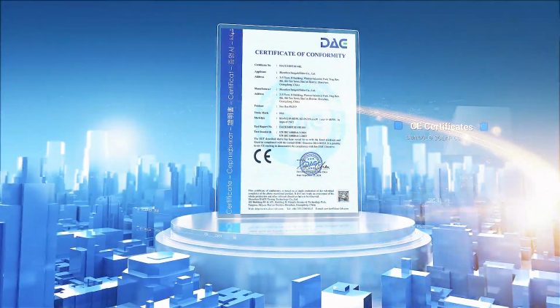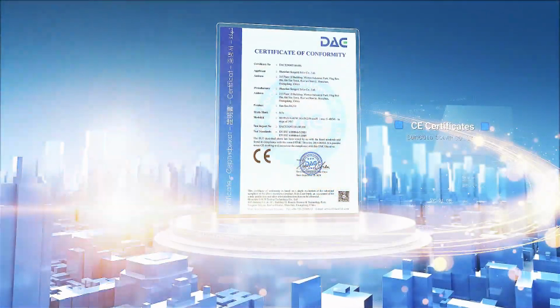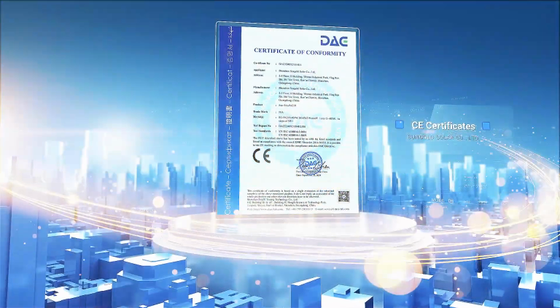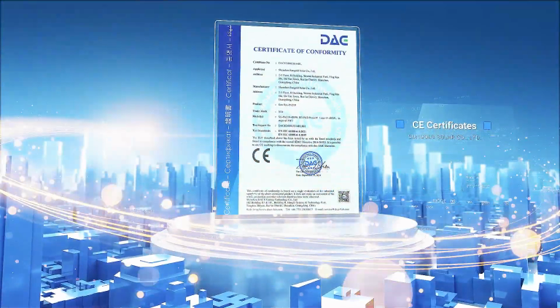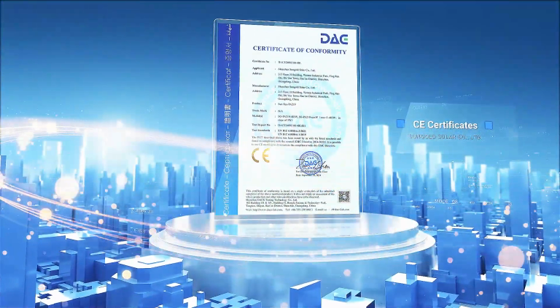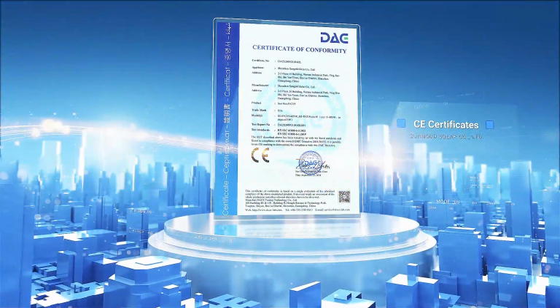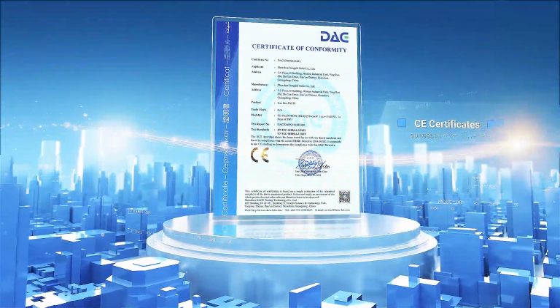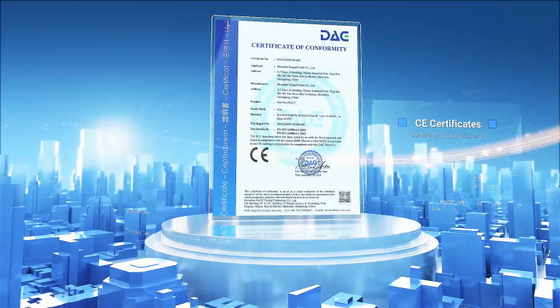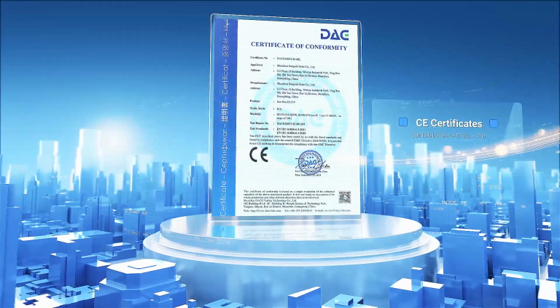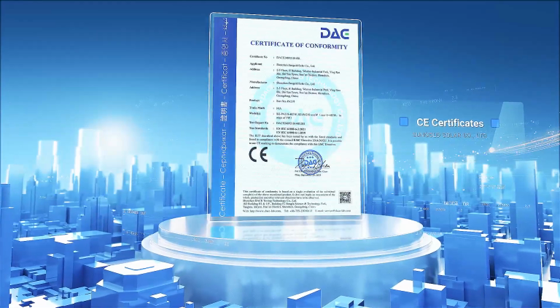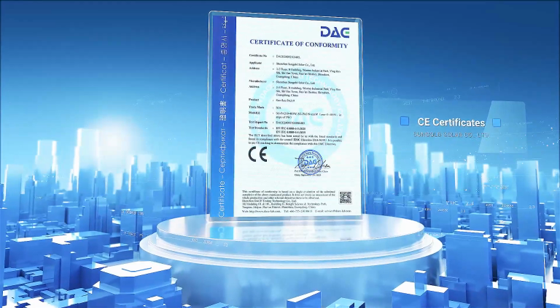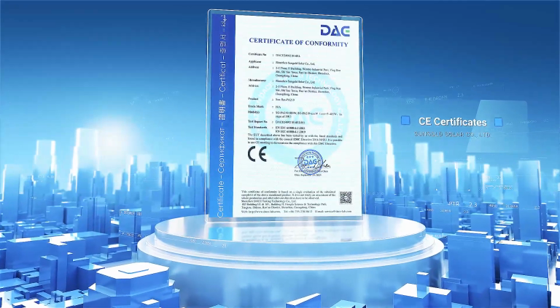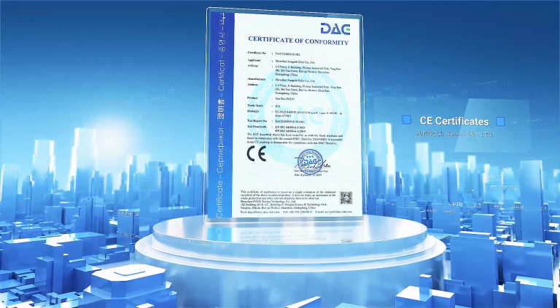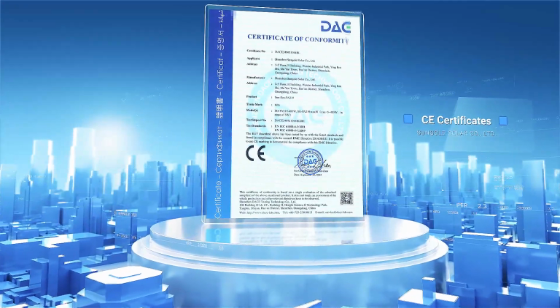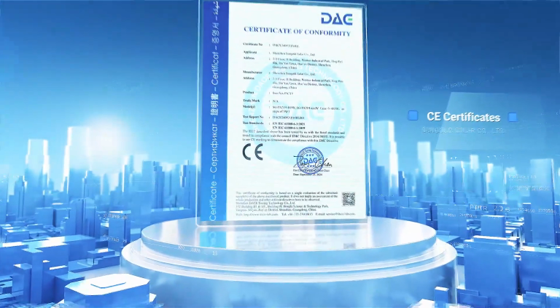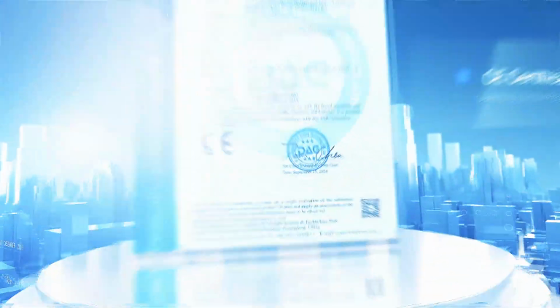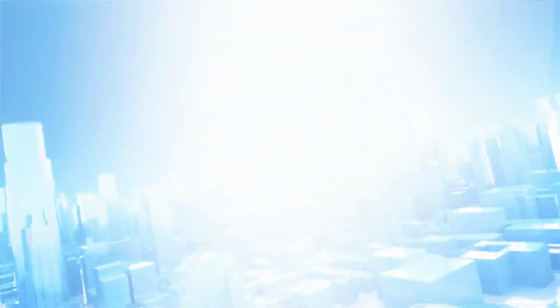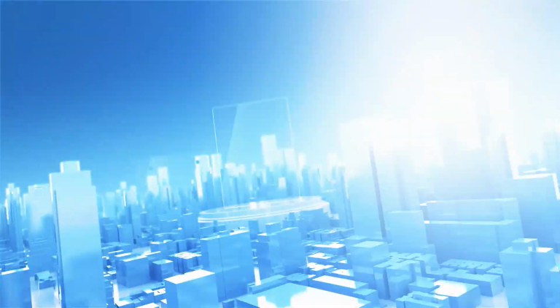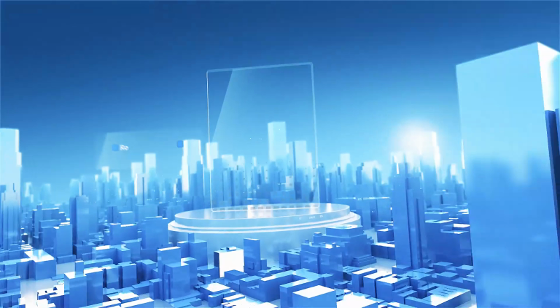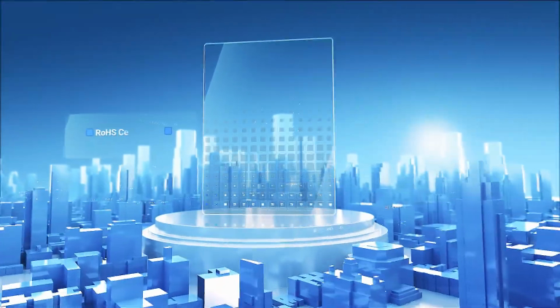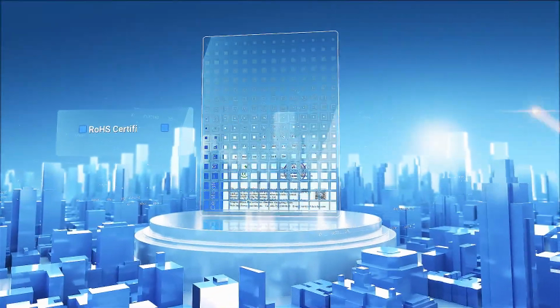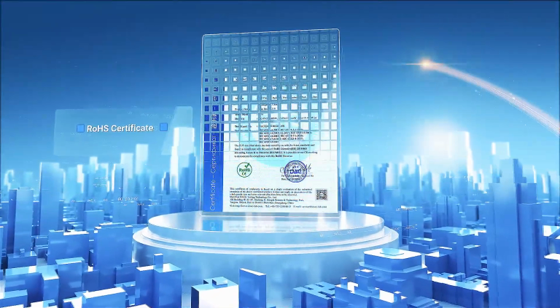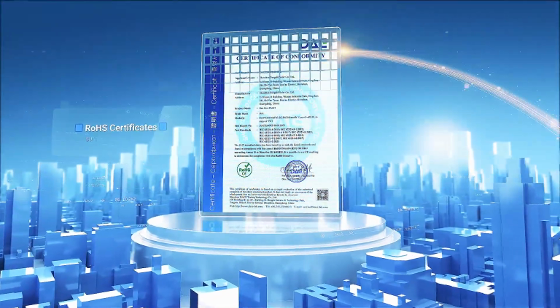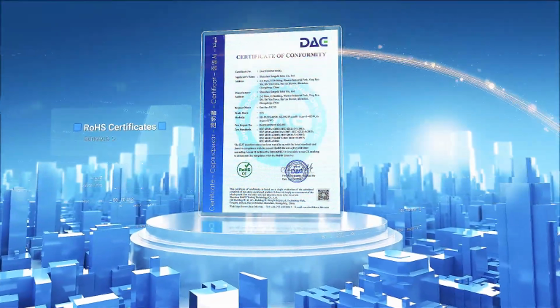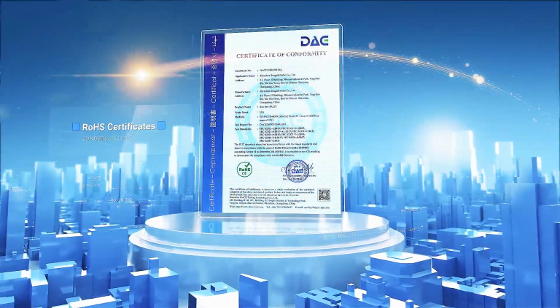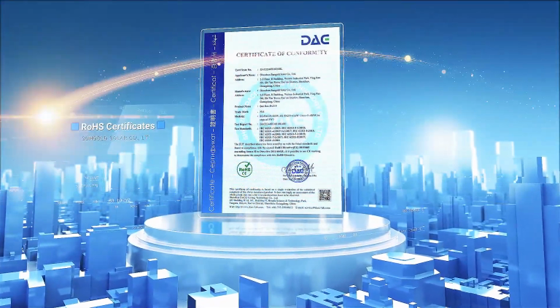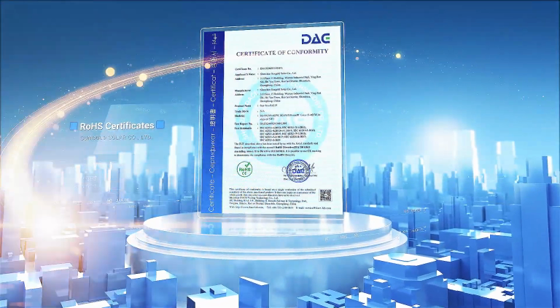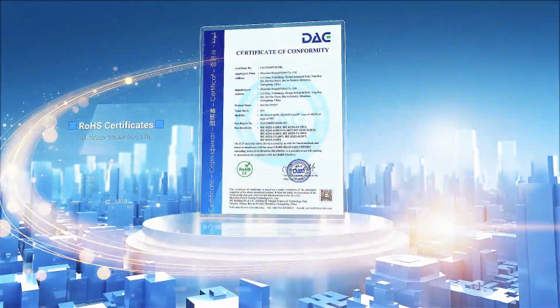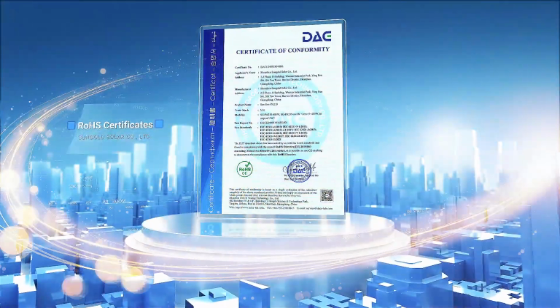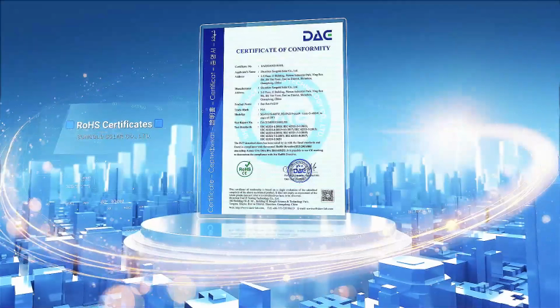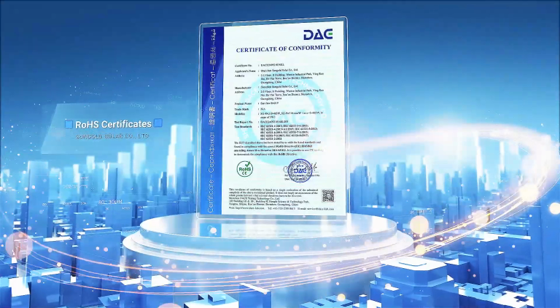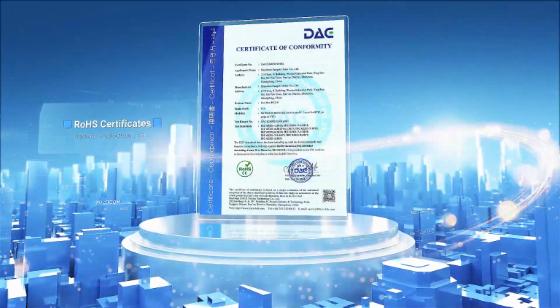IEC 61215 tests solar module performance, covering factors like temperature, low light, hot spot endurance, UV, thermal cycling and hail impact to ensure reliability and stability.